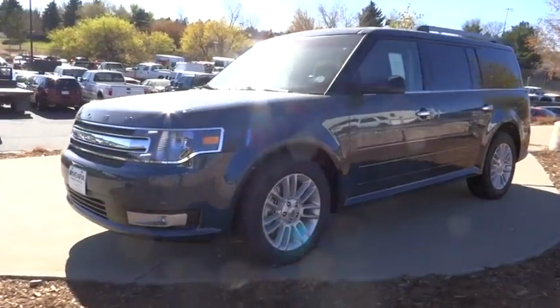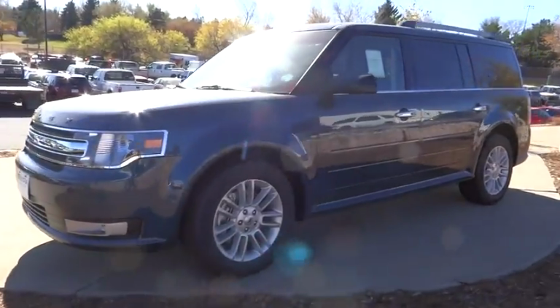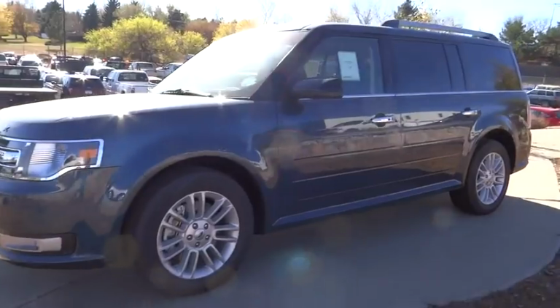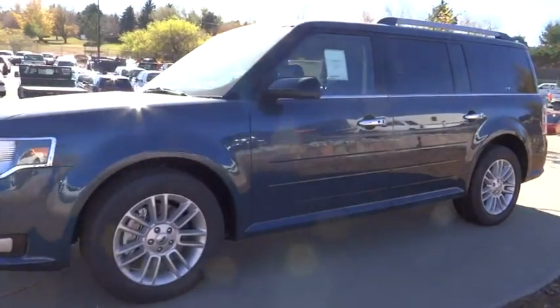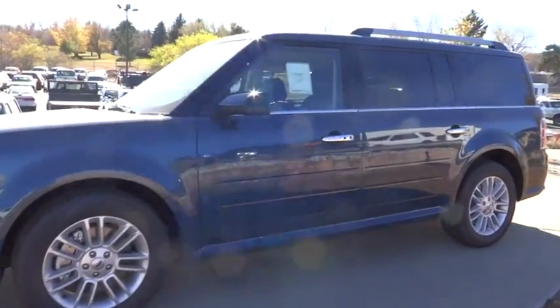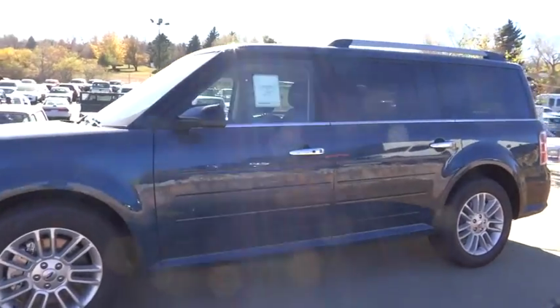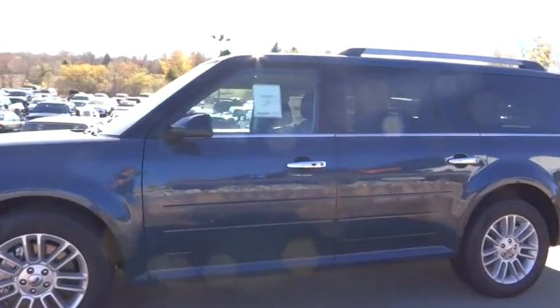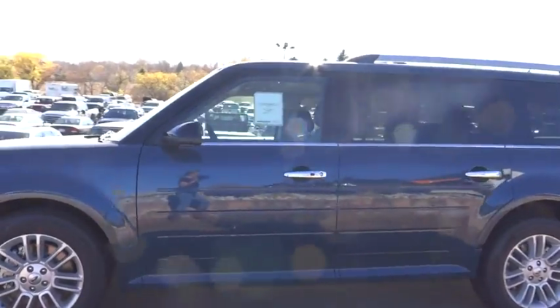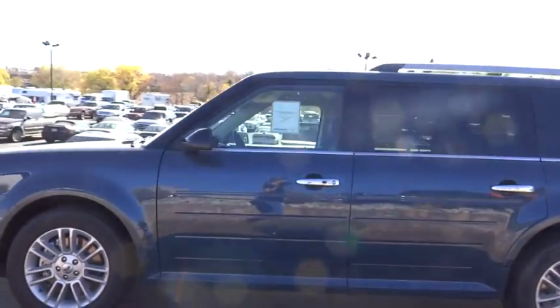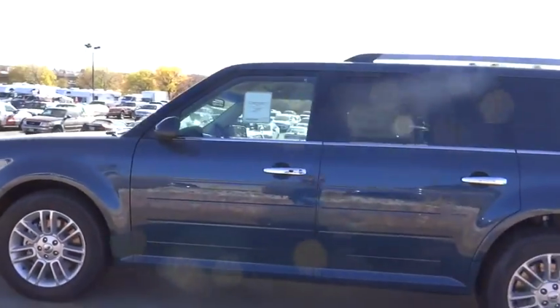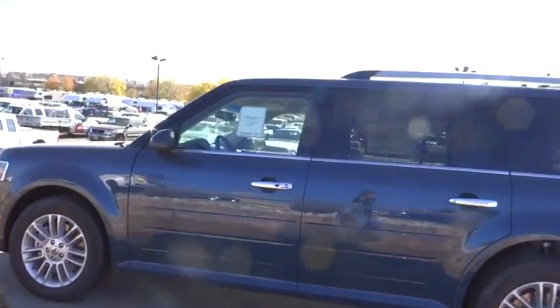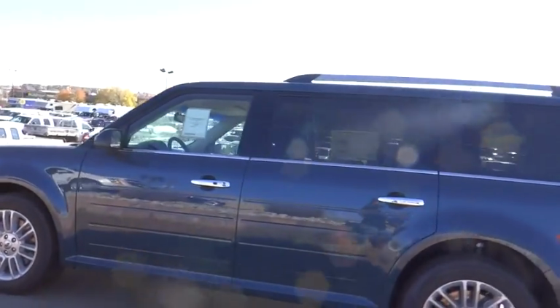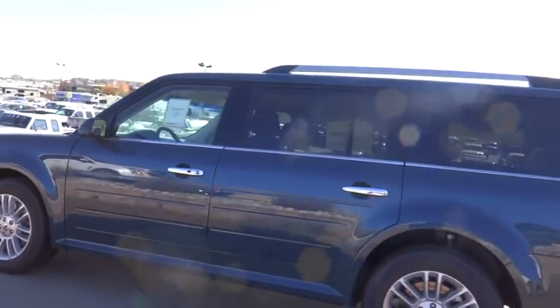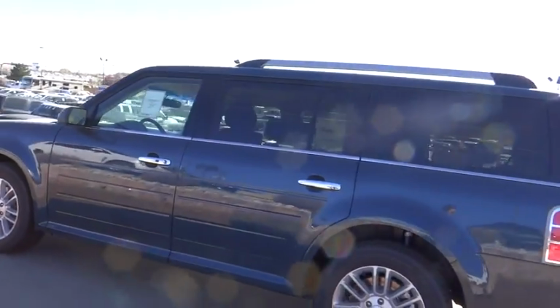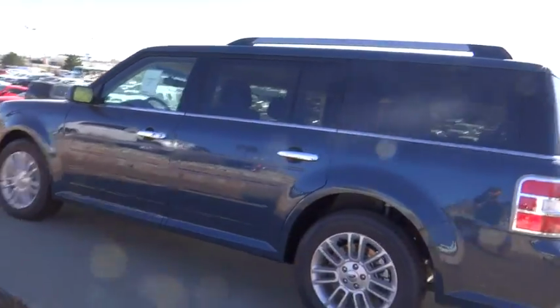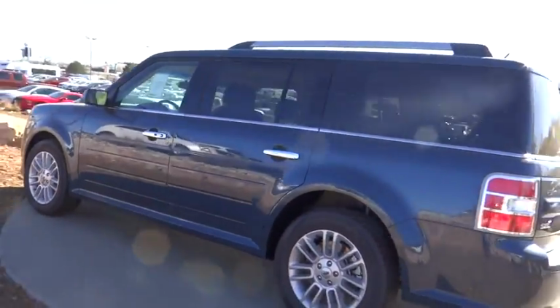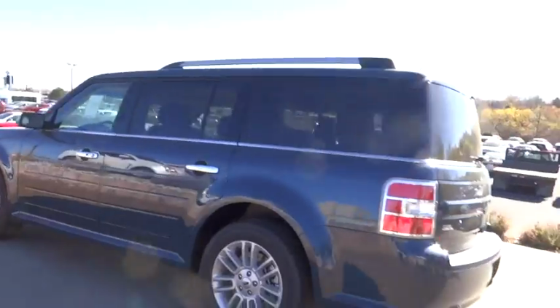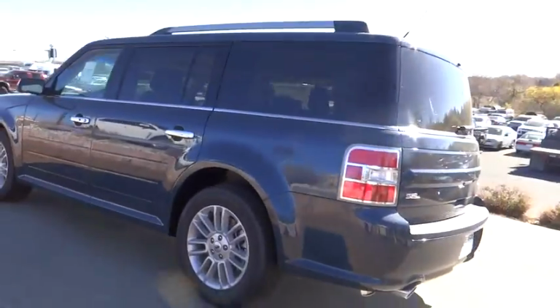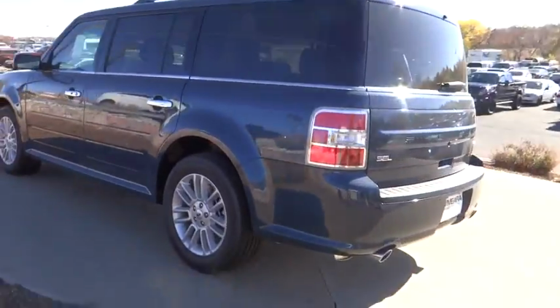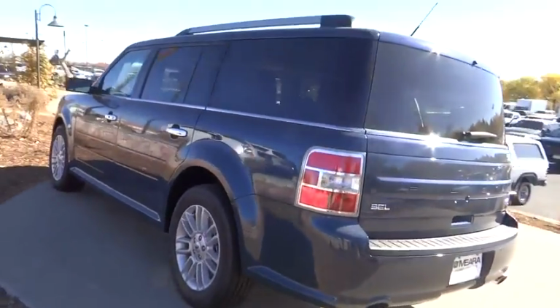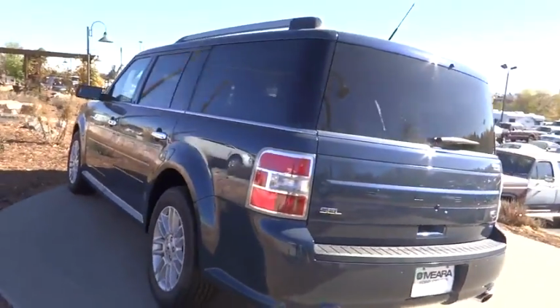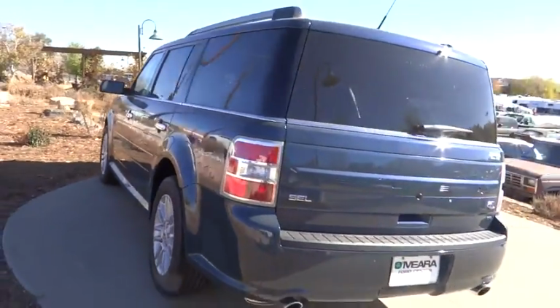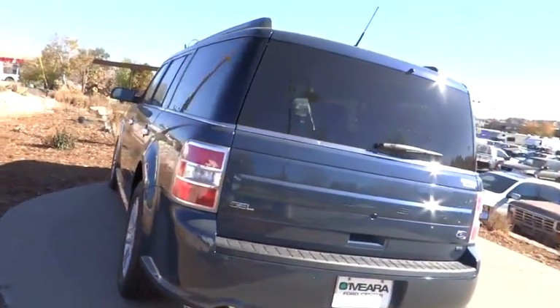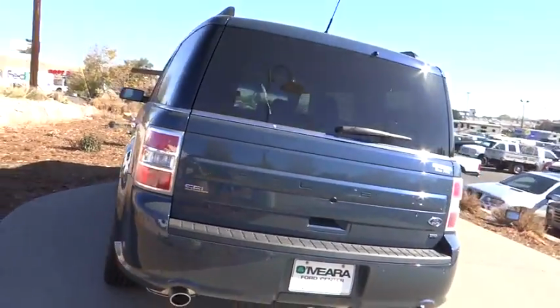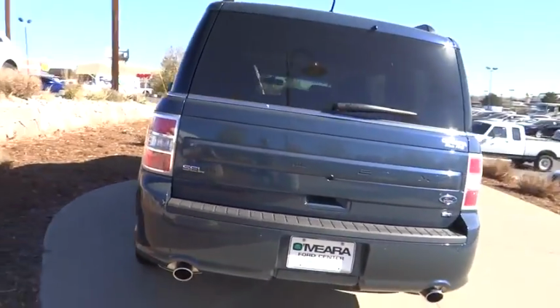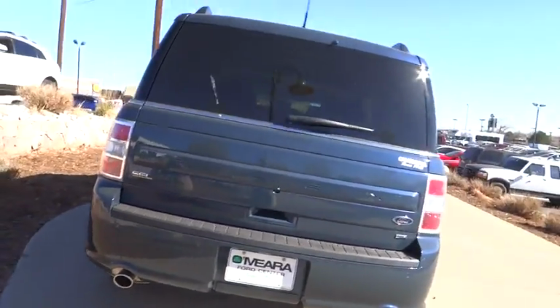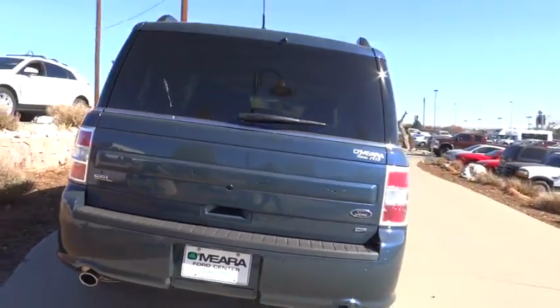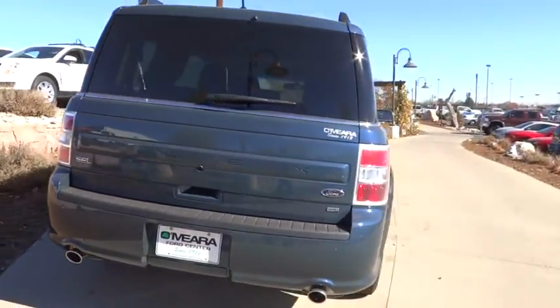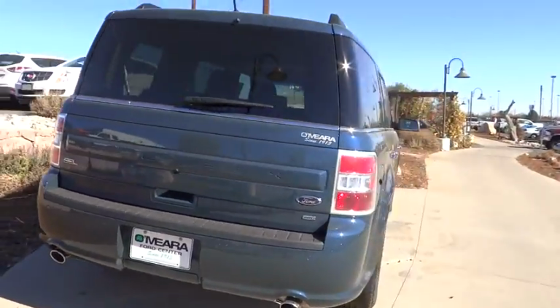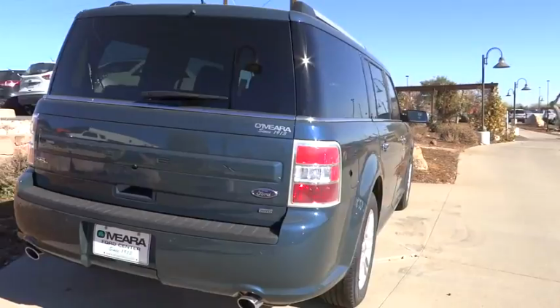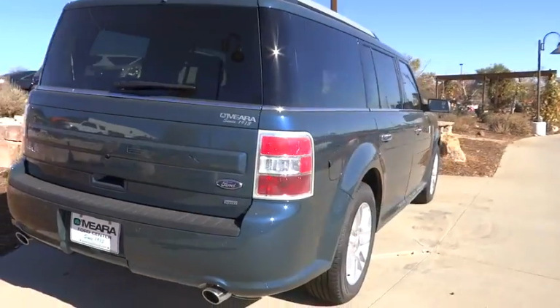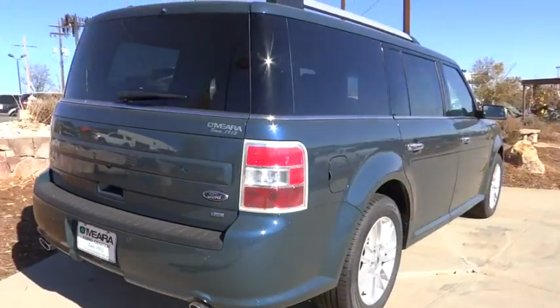Here are some of this vehicle's great options: traction control, all-wheel drive, Bluetooth, automatic transmission, cruise control, compass, fog lamps, heated driver seat, power windows, trip computer.